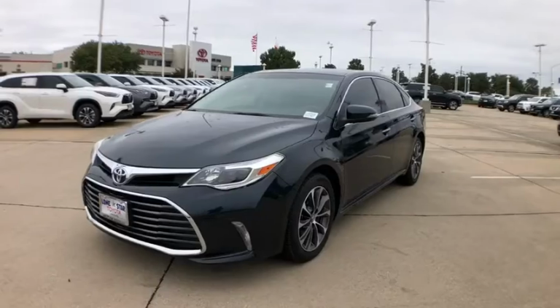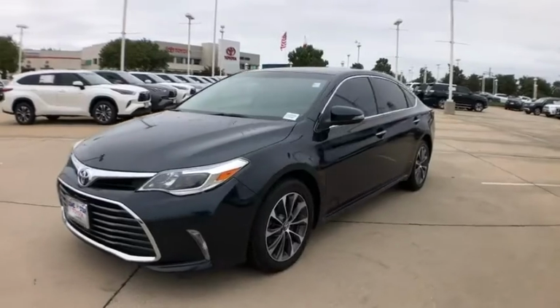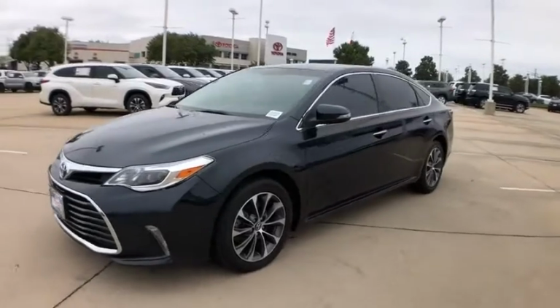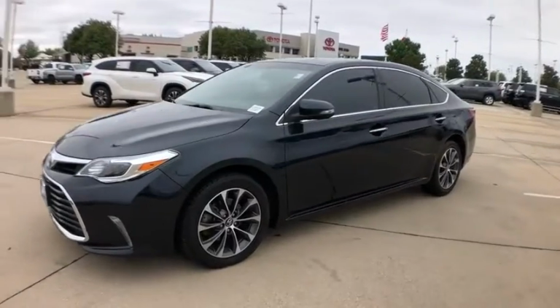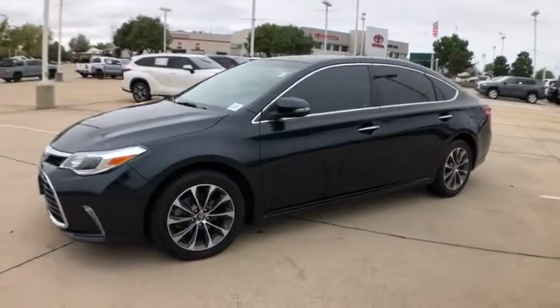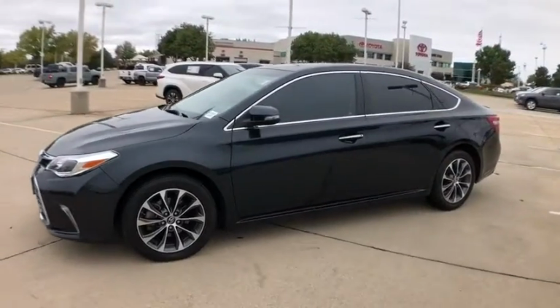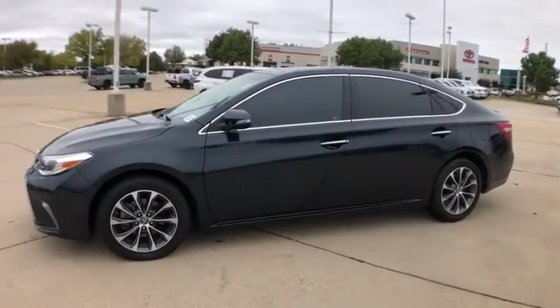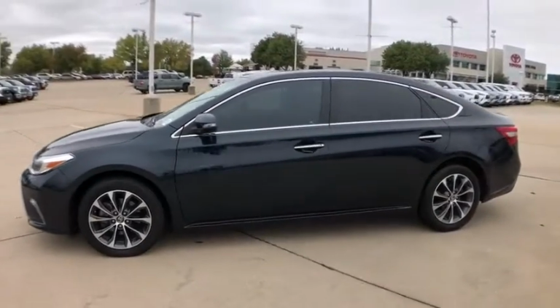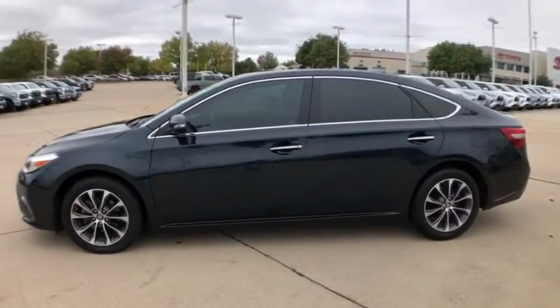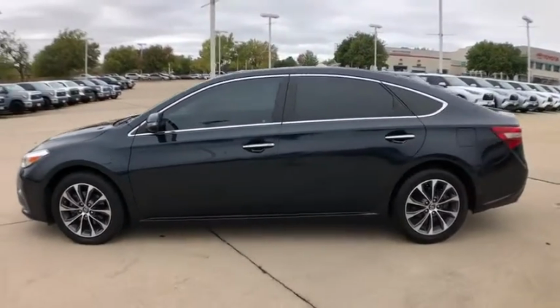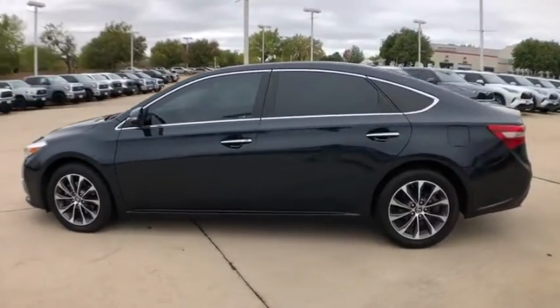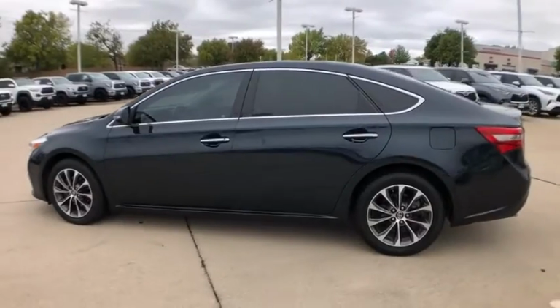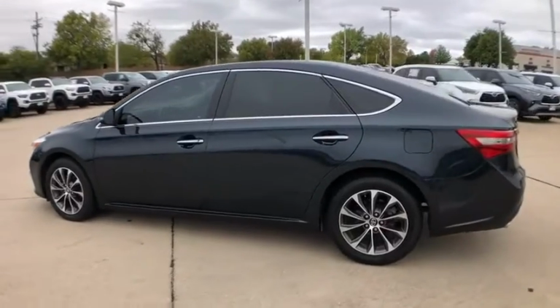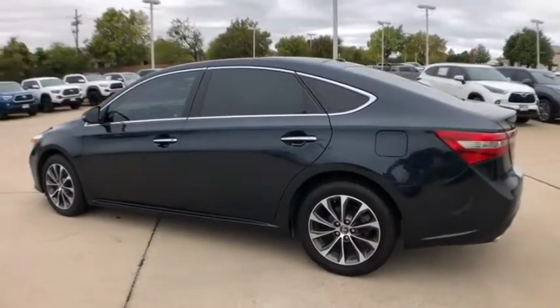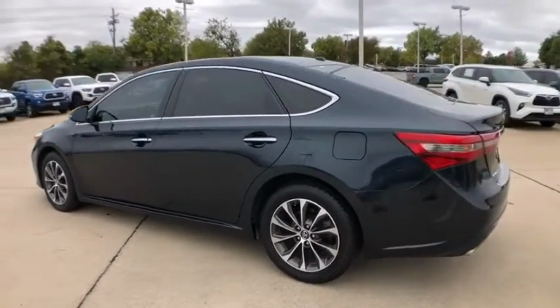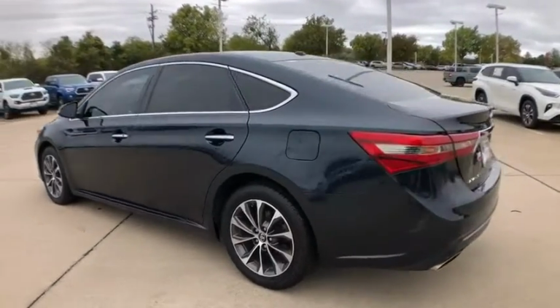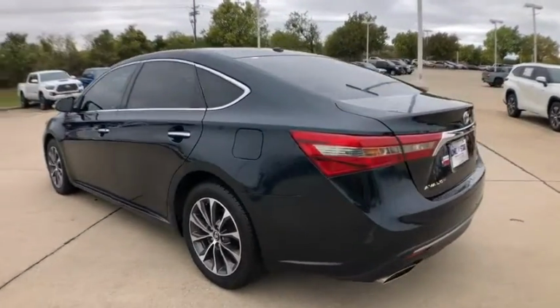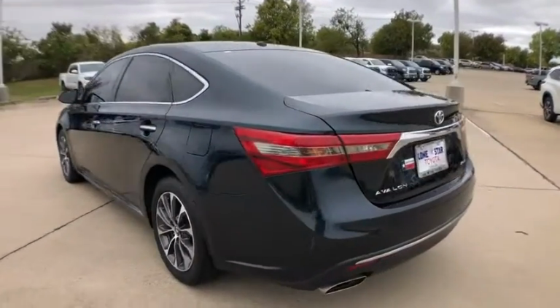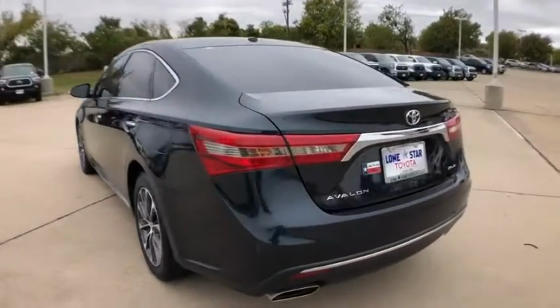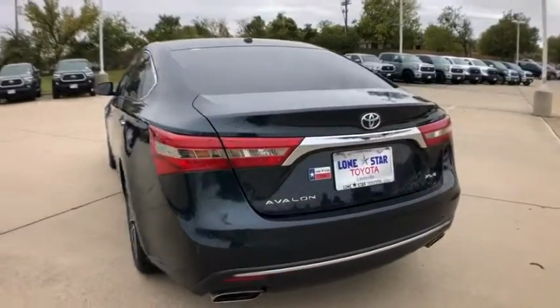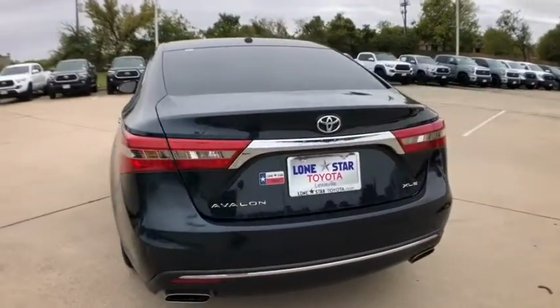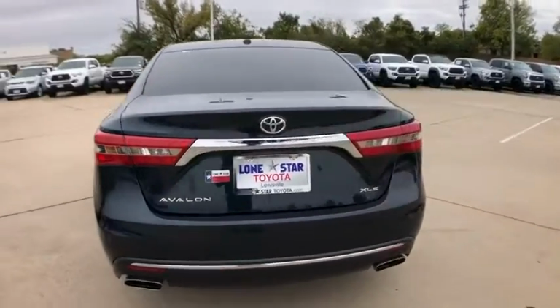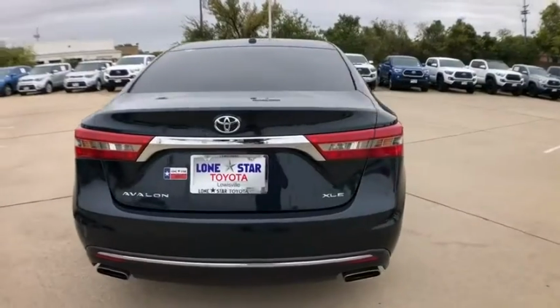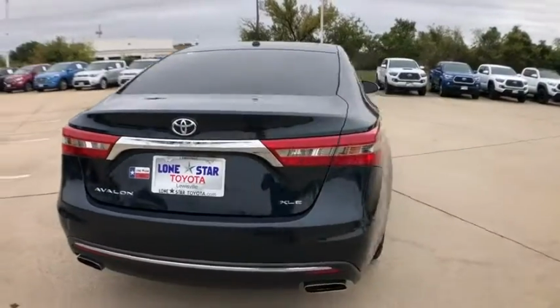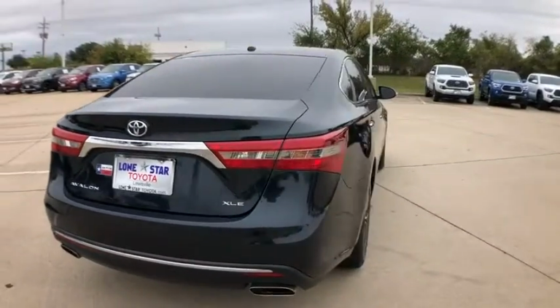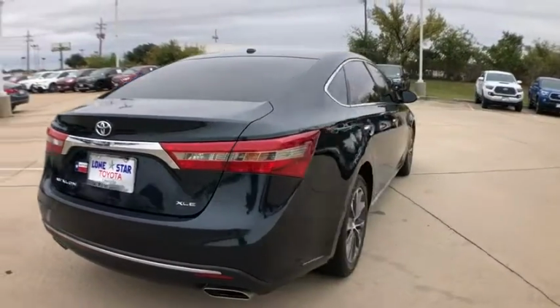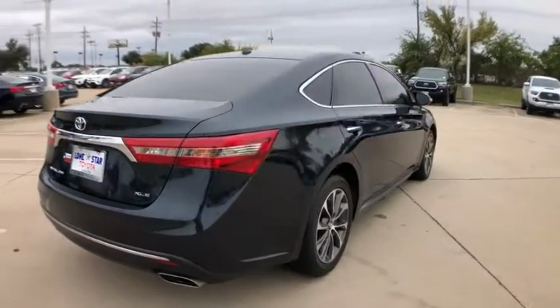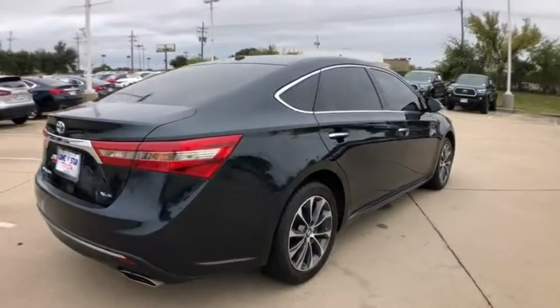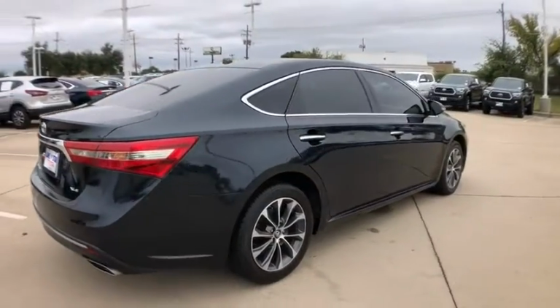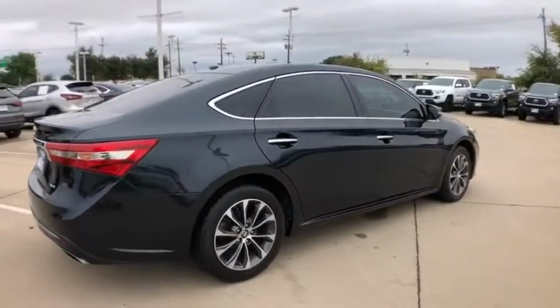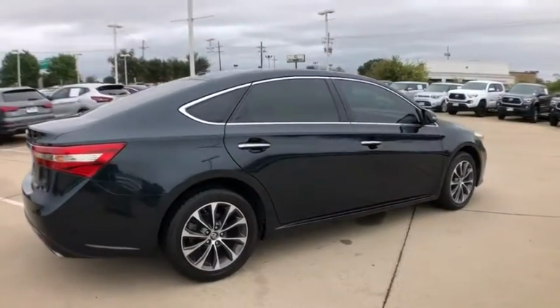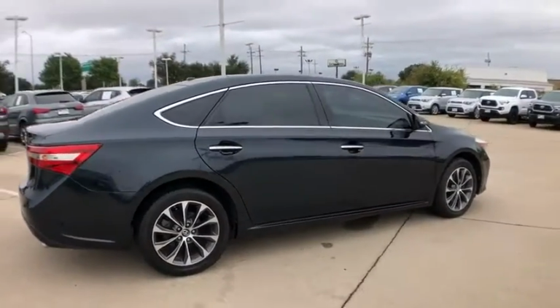Looking for the right vehicle? Check out the 2016 Toyota Avalon — a solid performer with standard V6 power, lots of interior space, and a reputation for reliability. This vehicle has less than 60,000 miles.